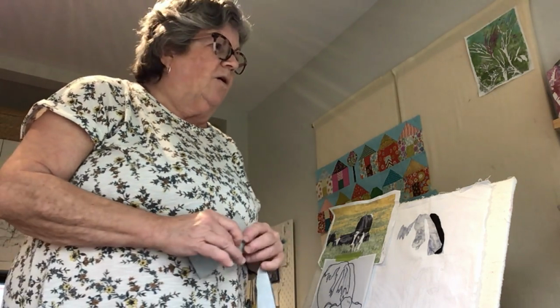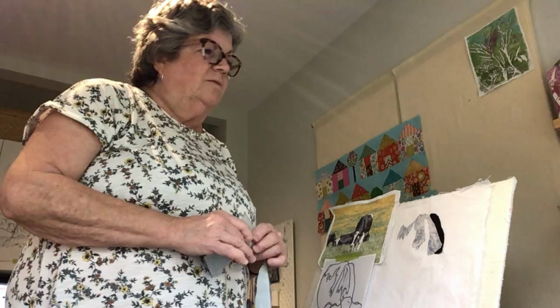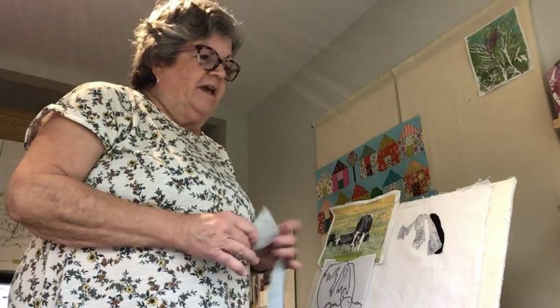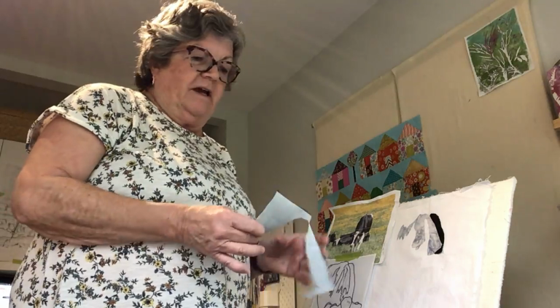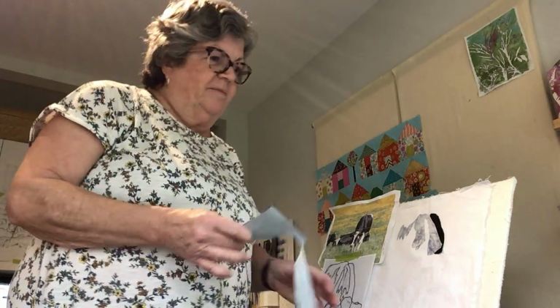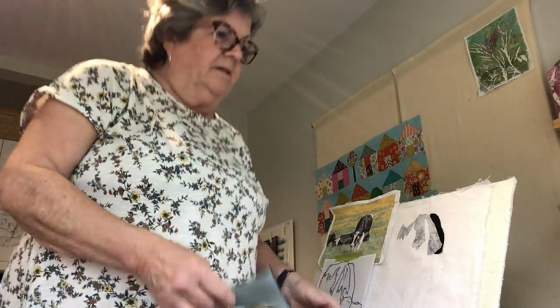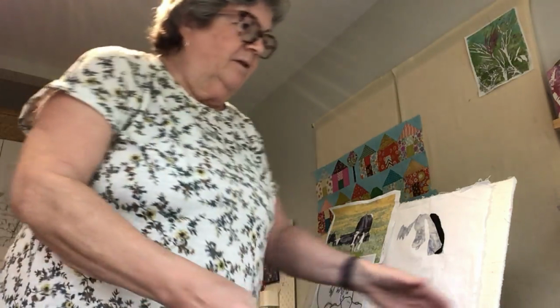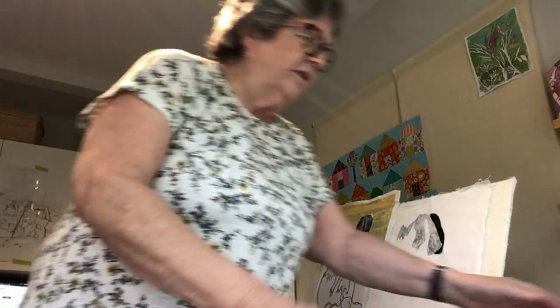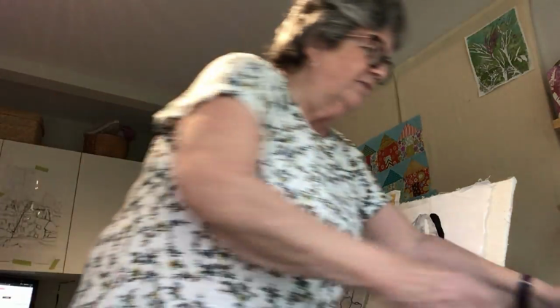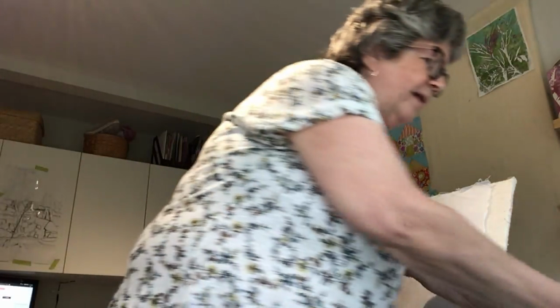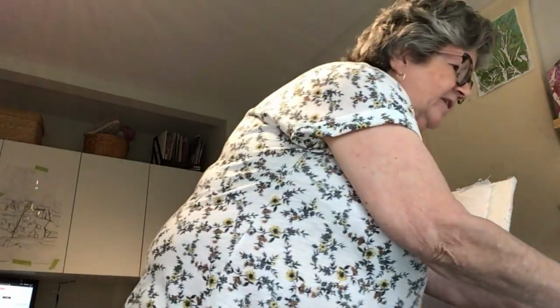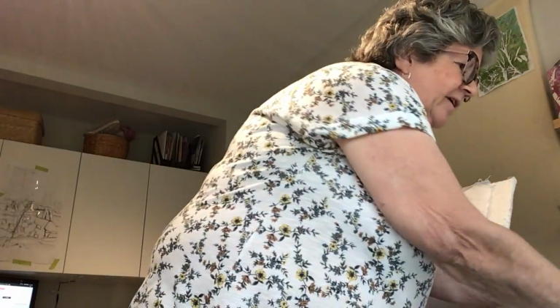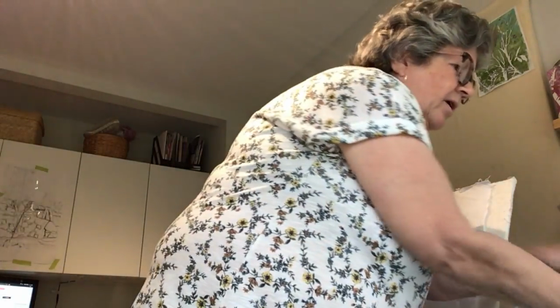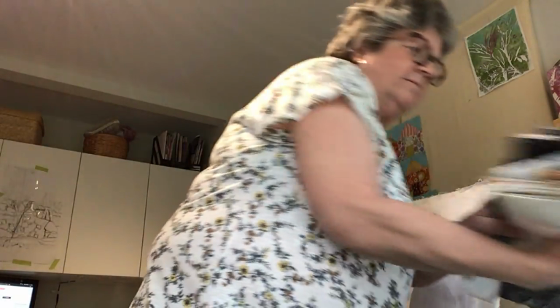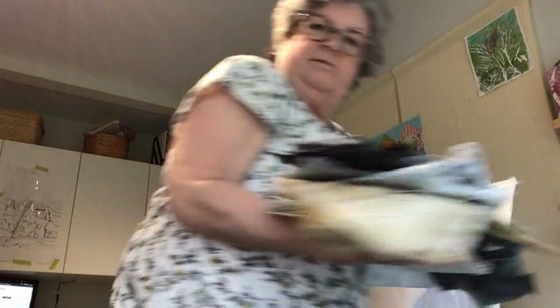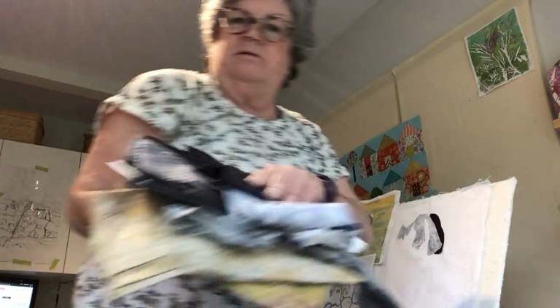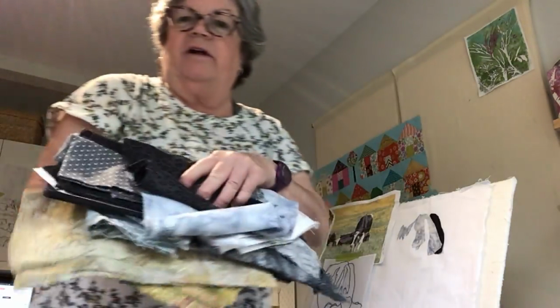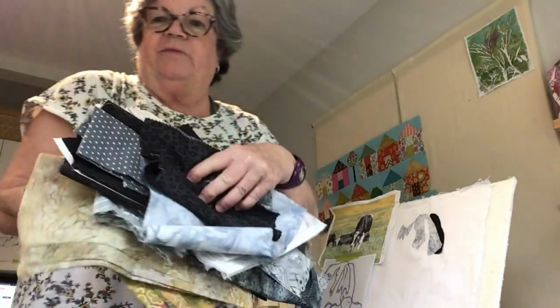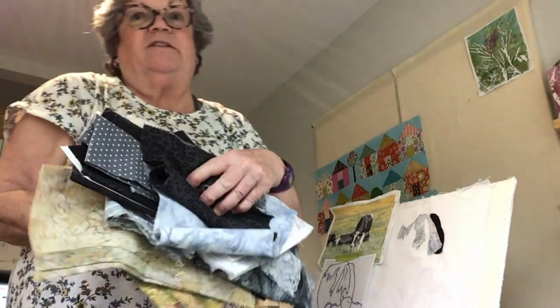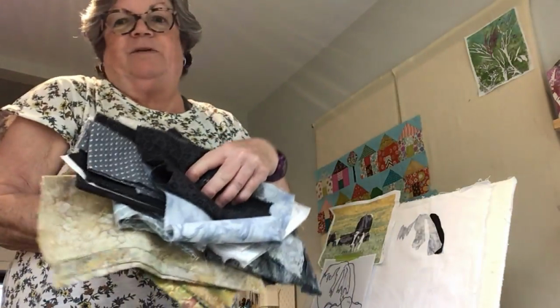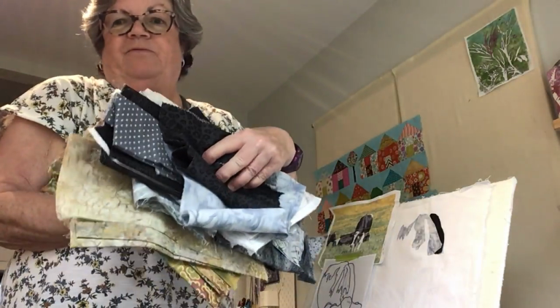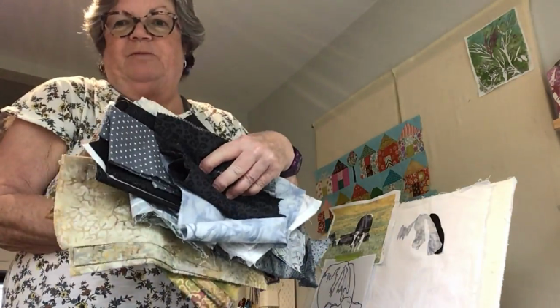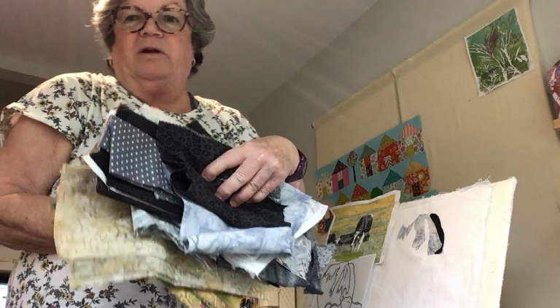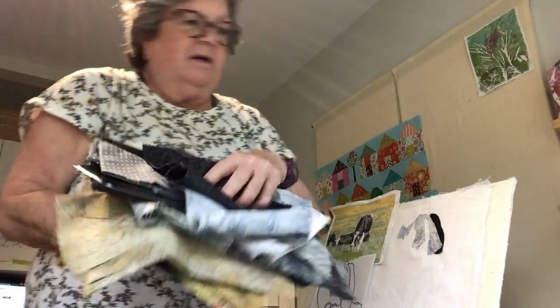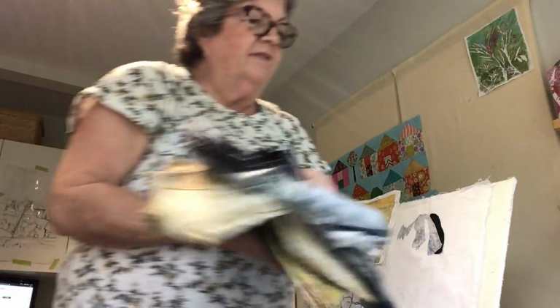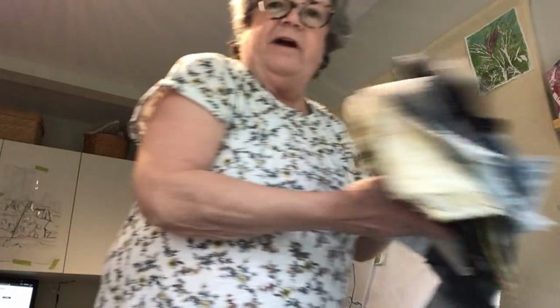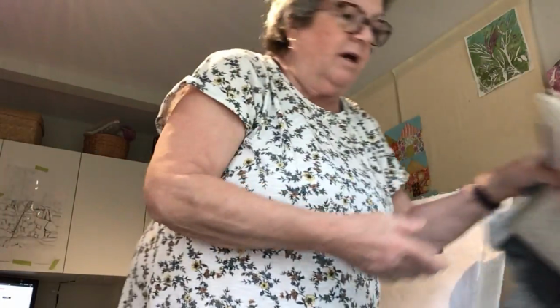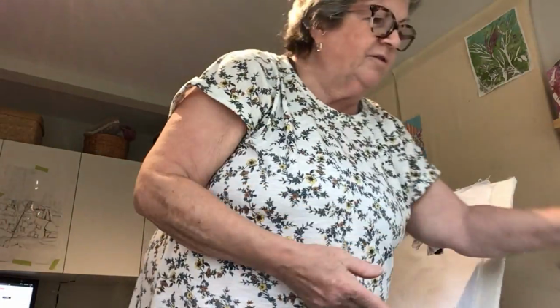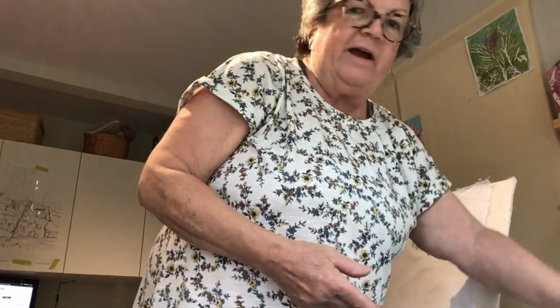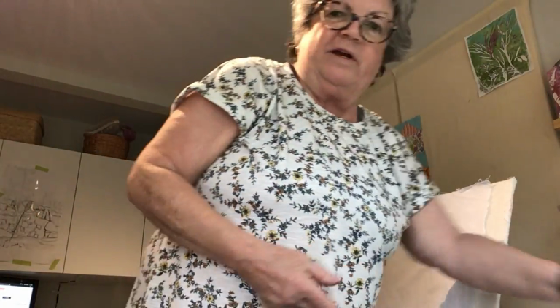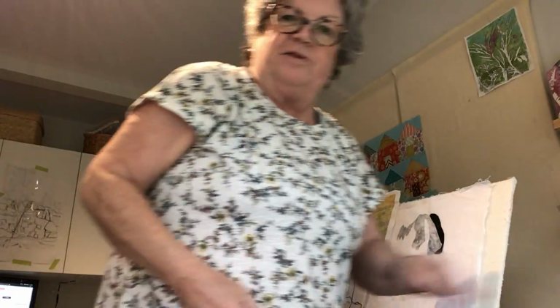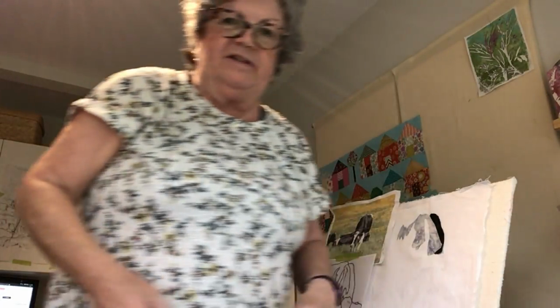So today I've been pulling out fabrics — that's the fun part — kind of cow colors: black, whites, grays.